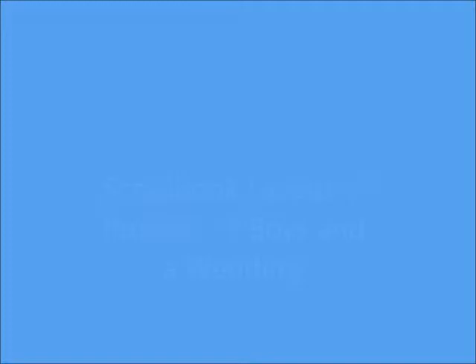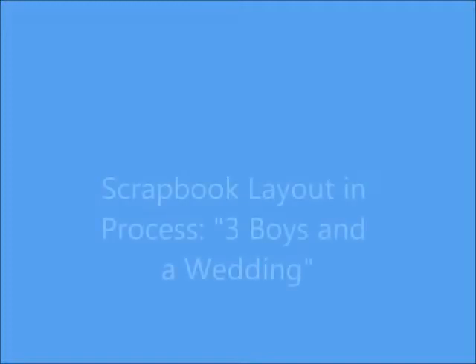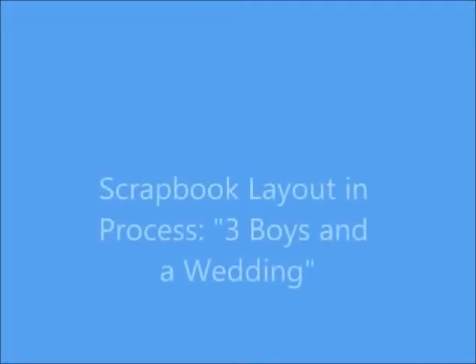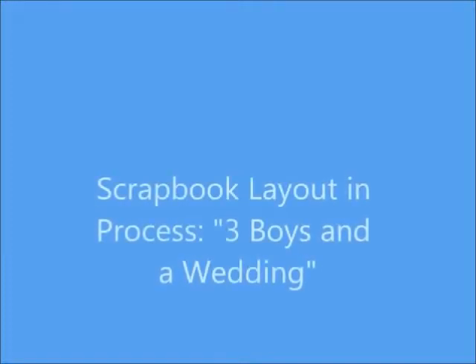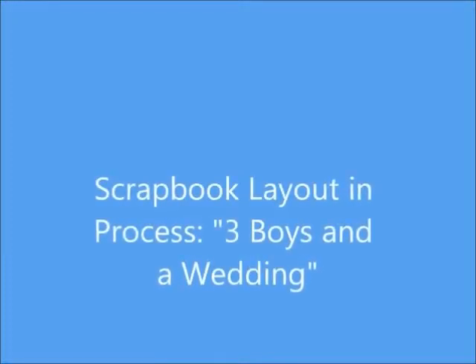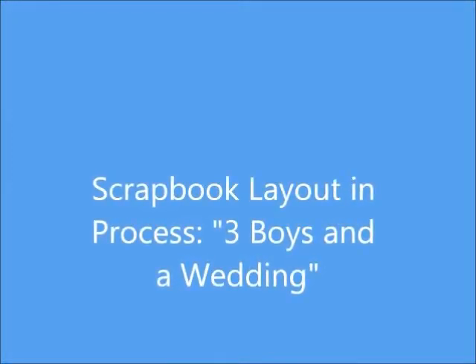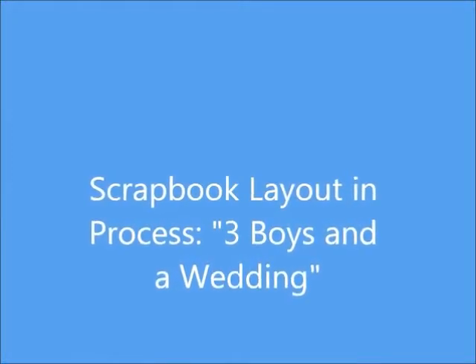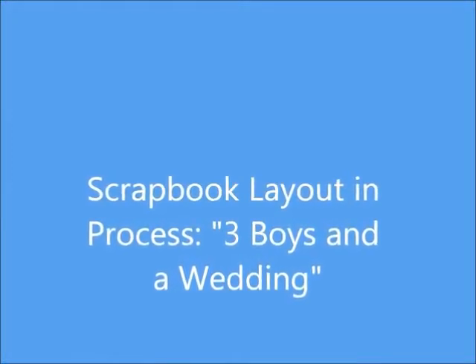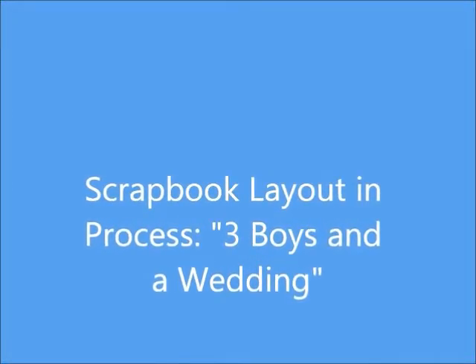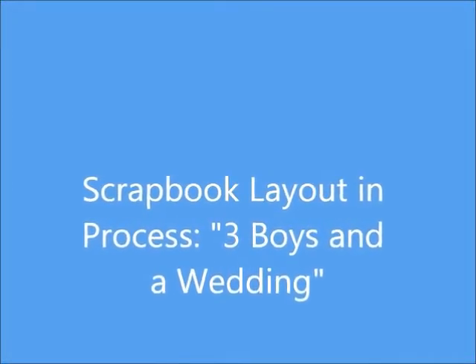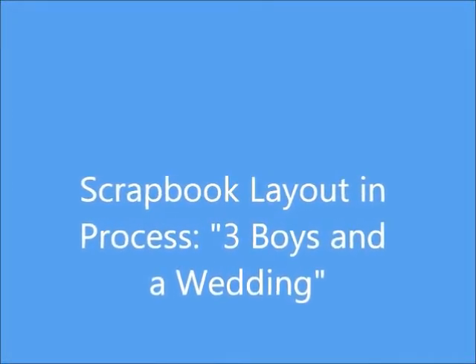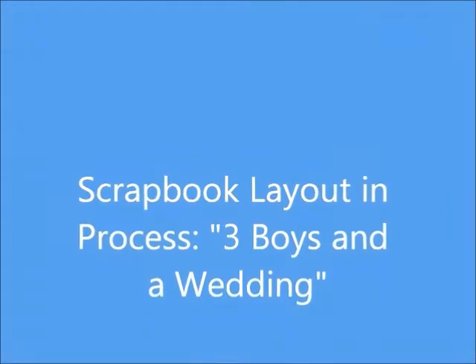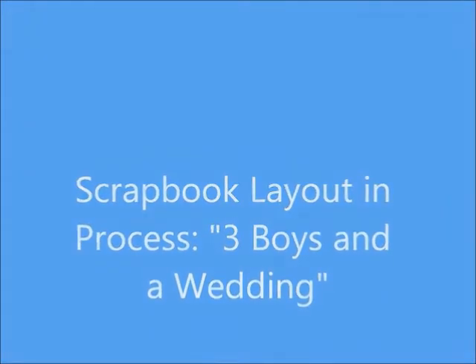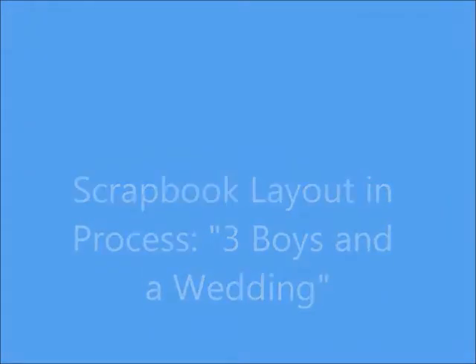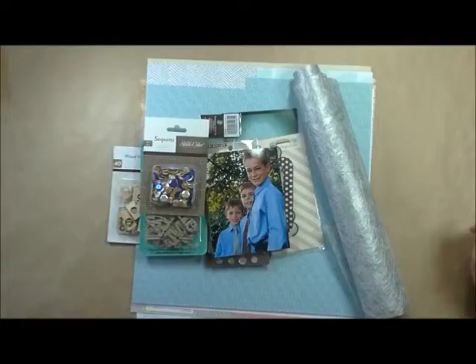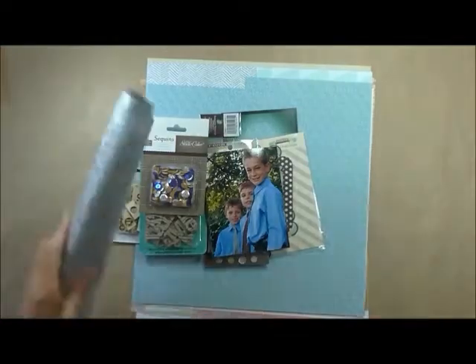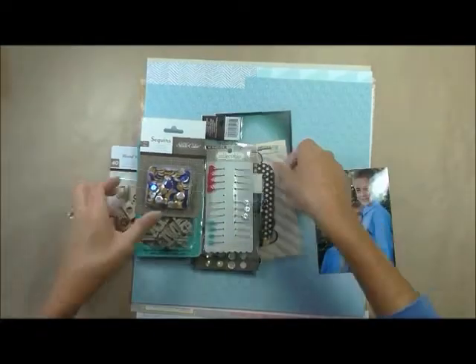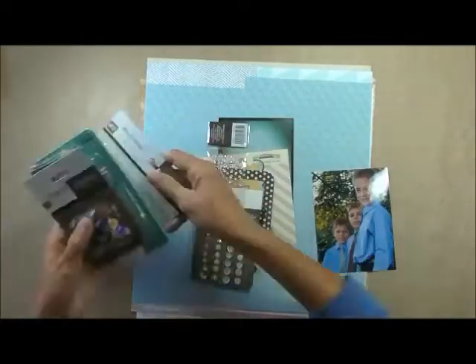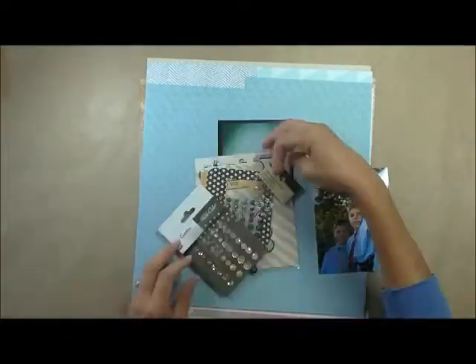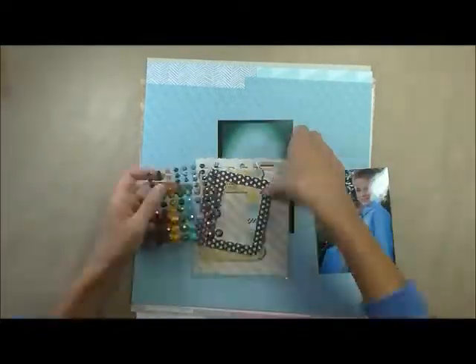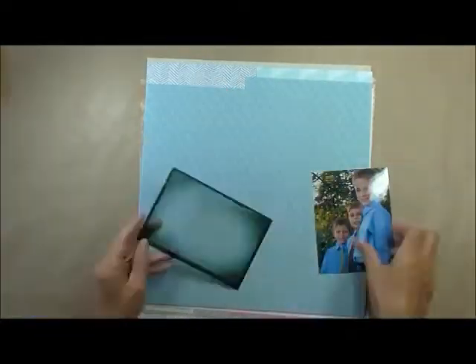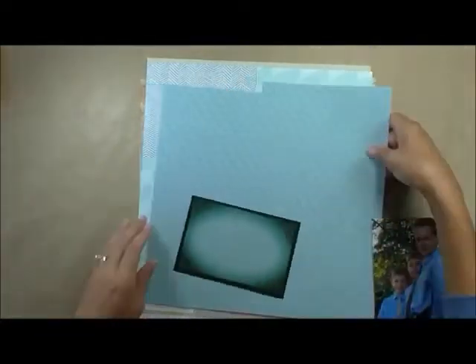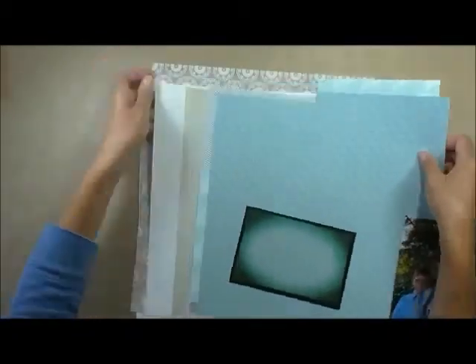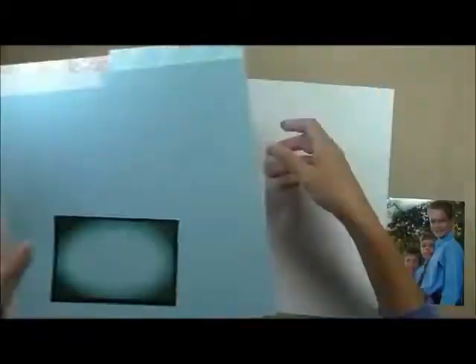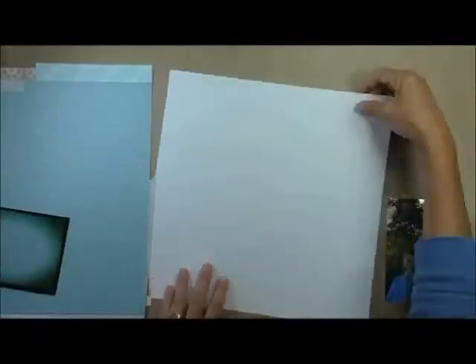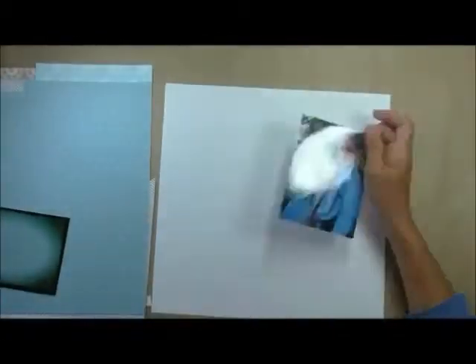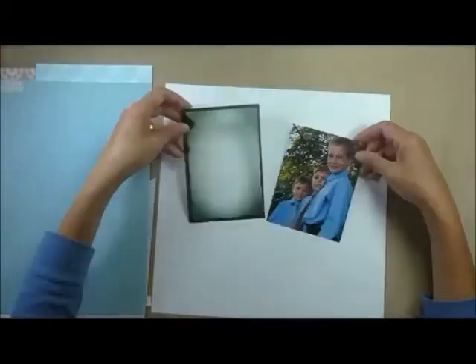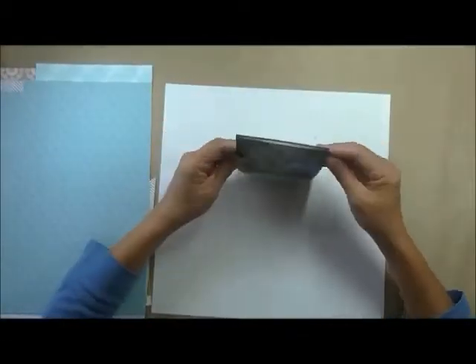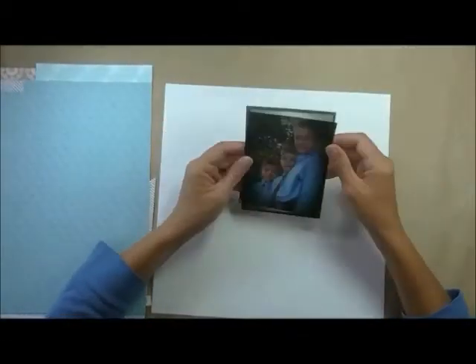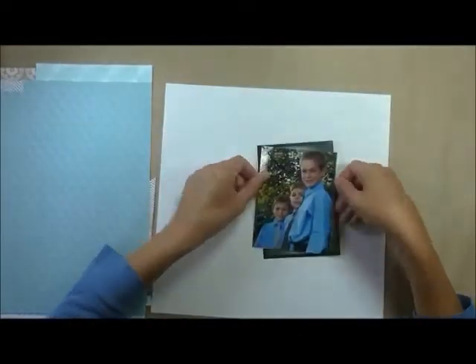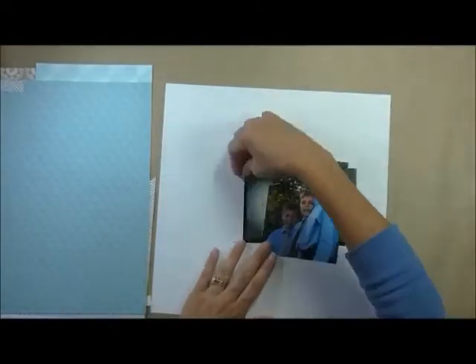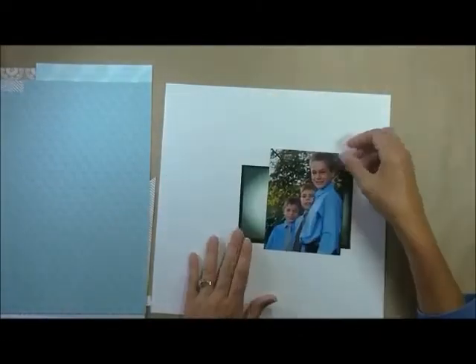Hey, Tracy here, and I have another scrapbook layout and process for you. 'Three Boys in a Wedding' is the title, and for my papers I'm going to use this white background that came from the Studio Calico kit. I love that paper.